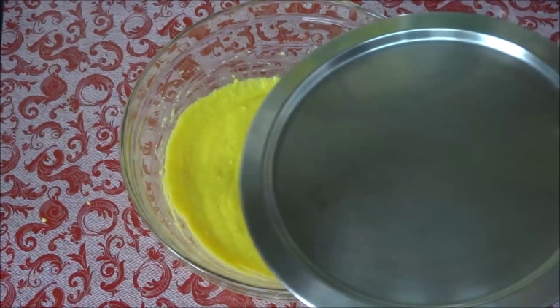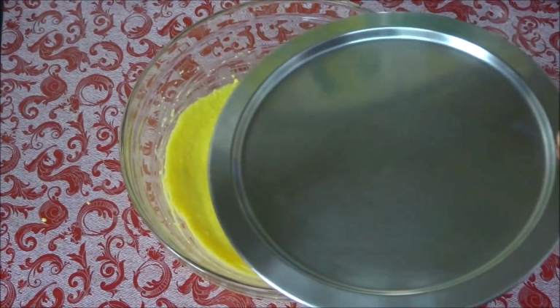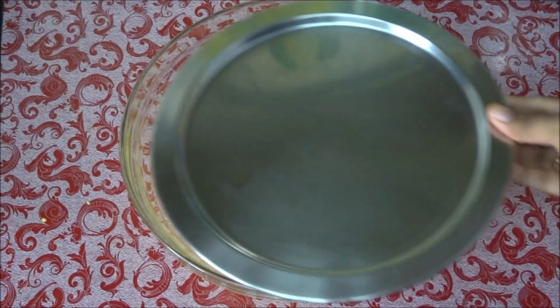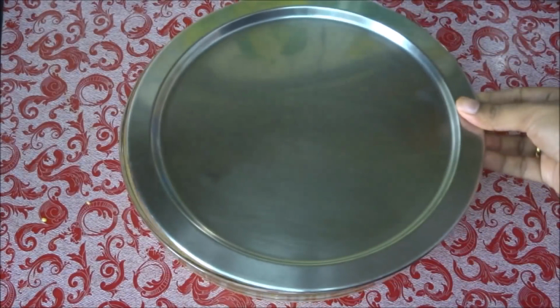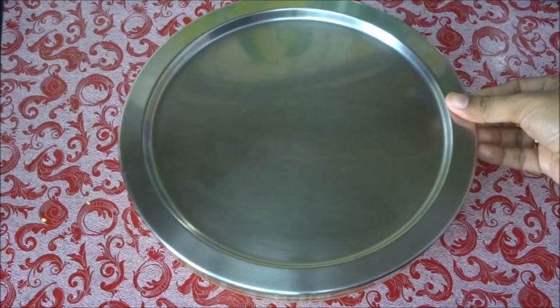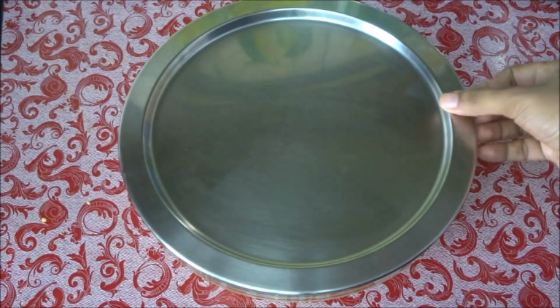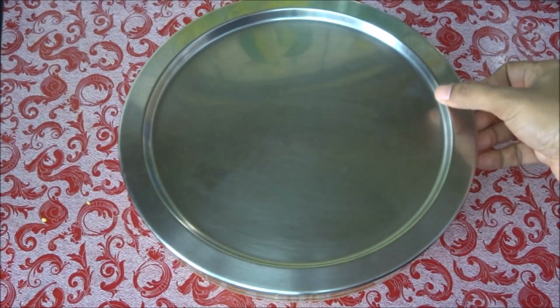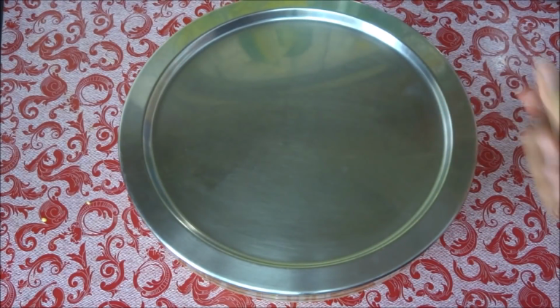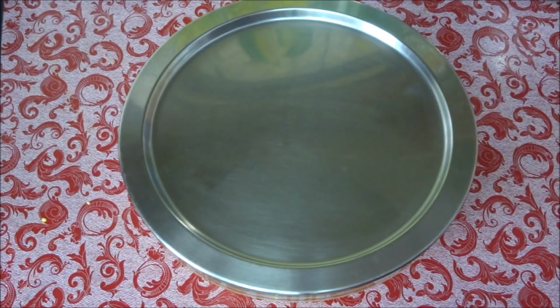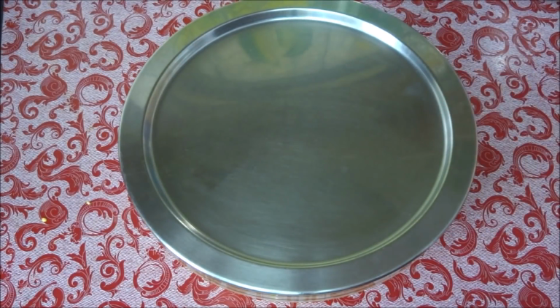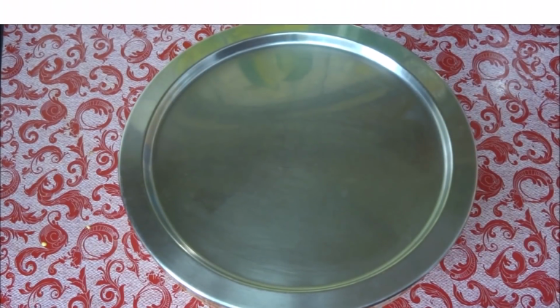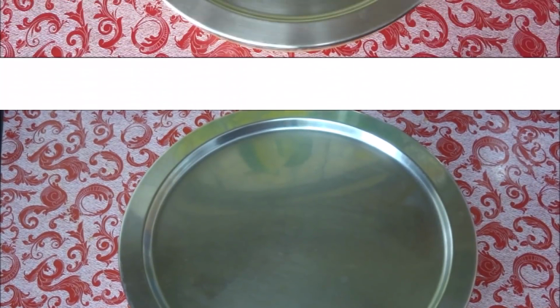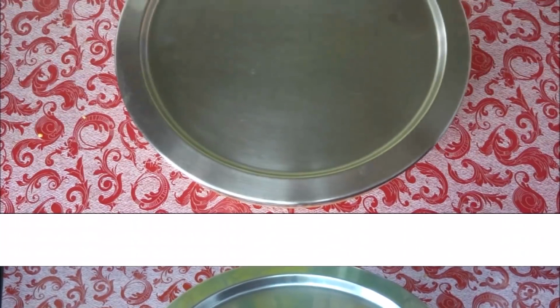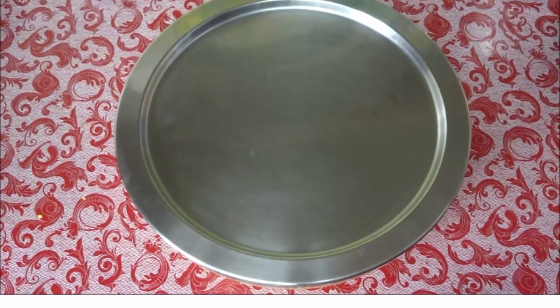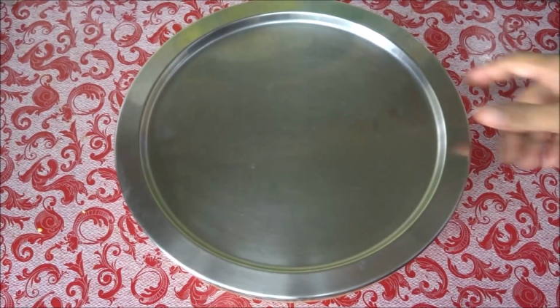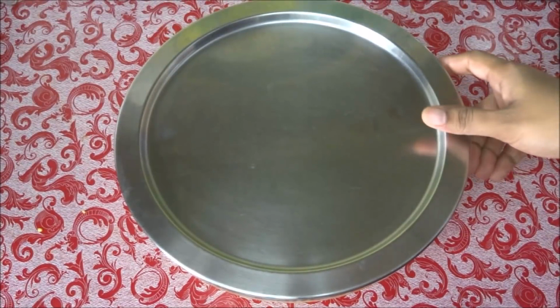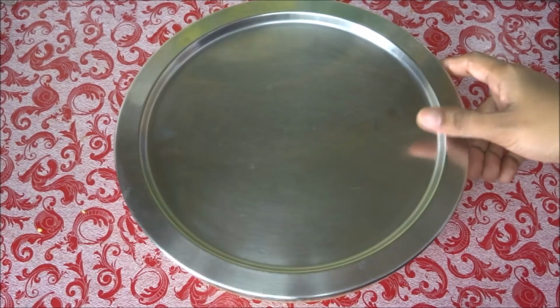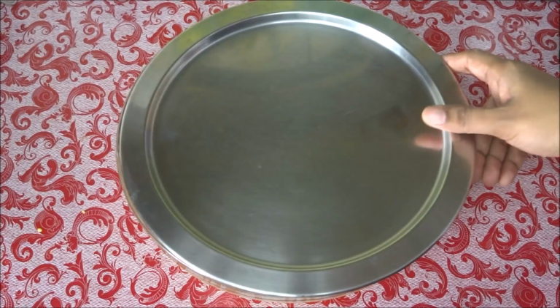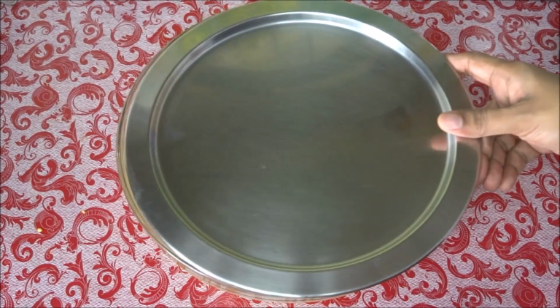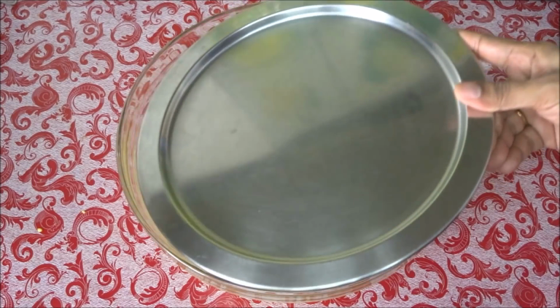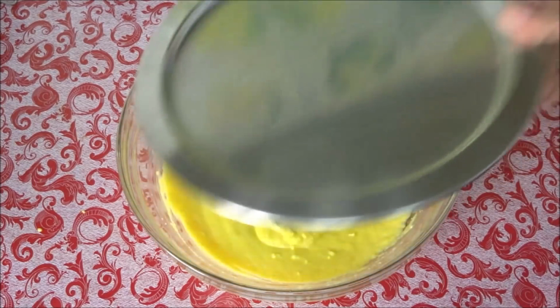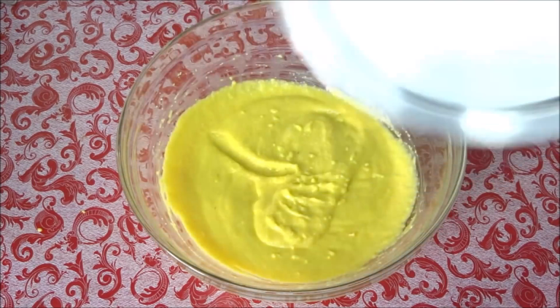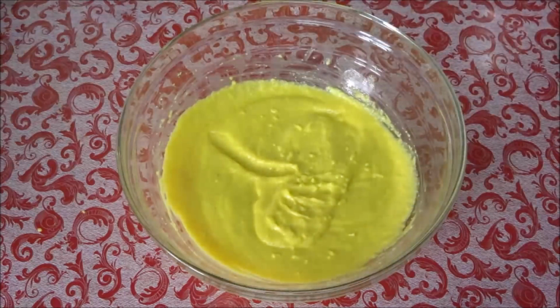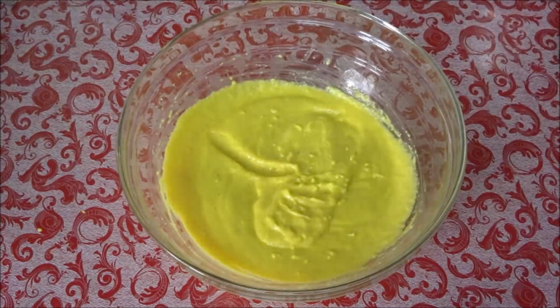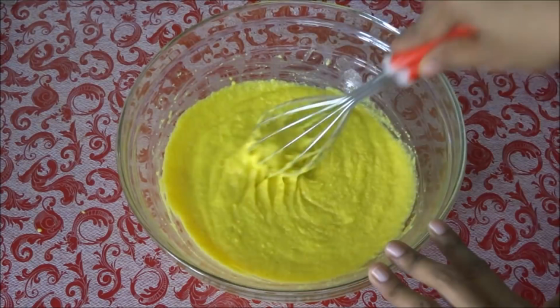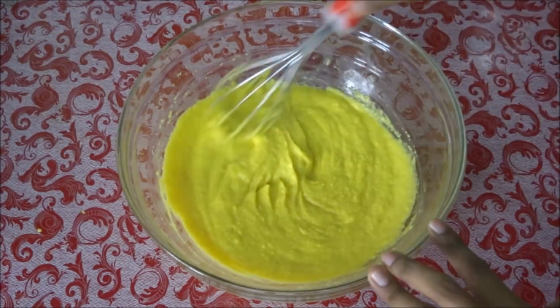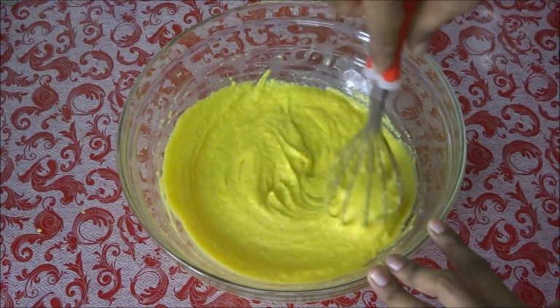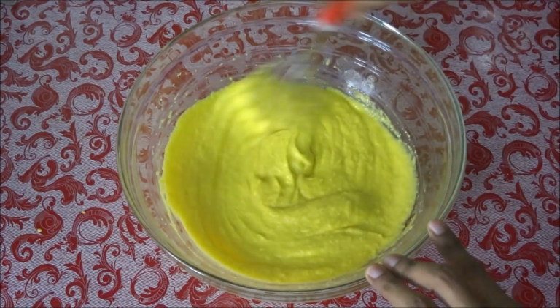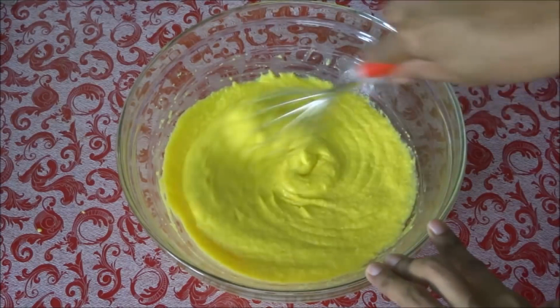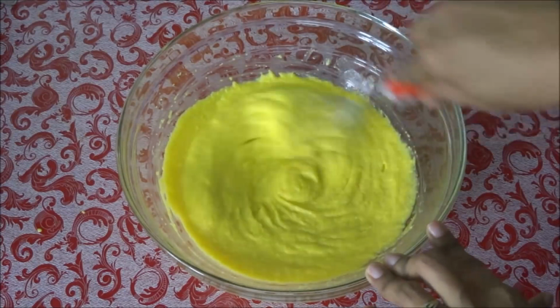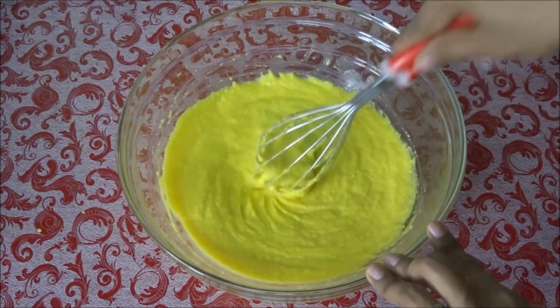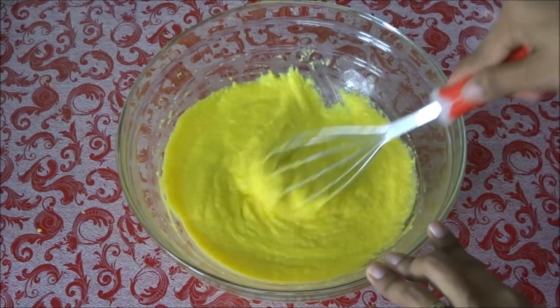Cover it and rest for 10 minutes. It's been 10 minutes — let's check the batter. The batter has become slightly thick.